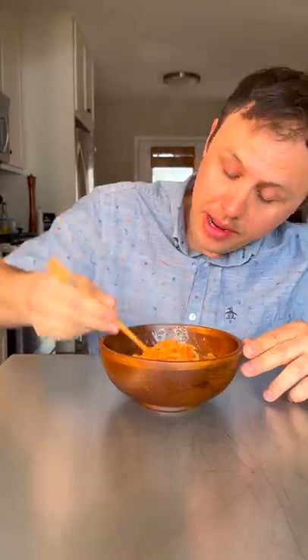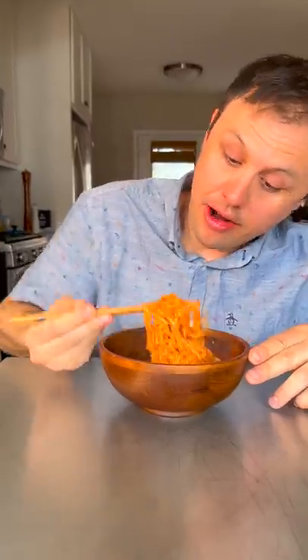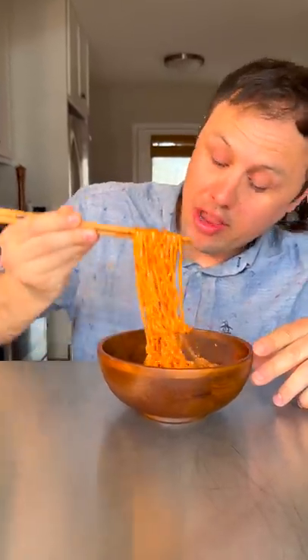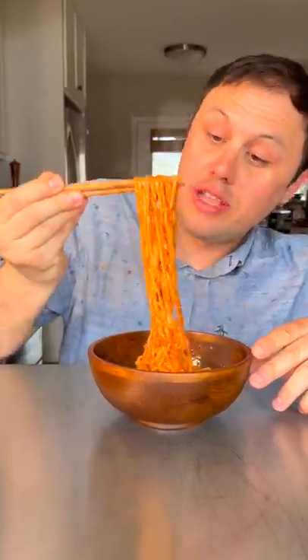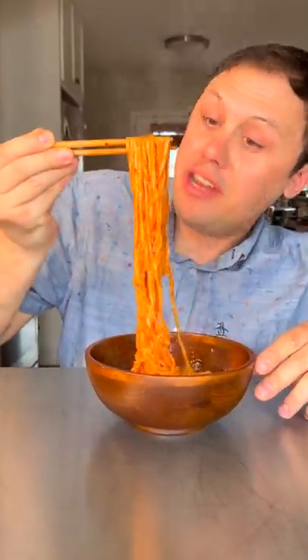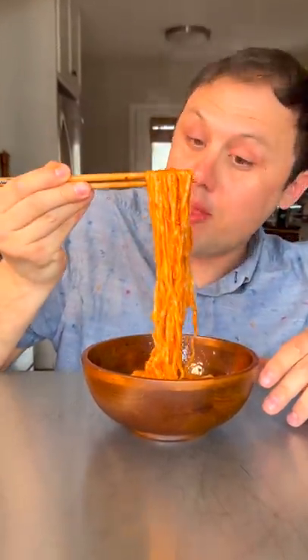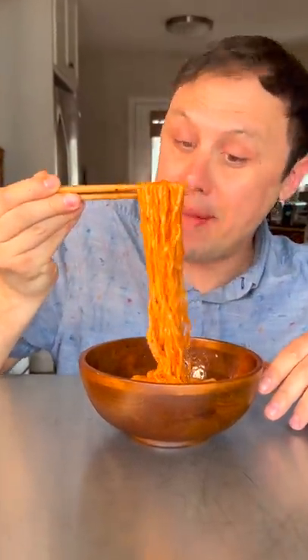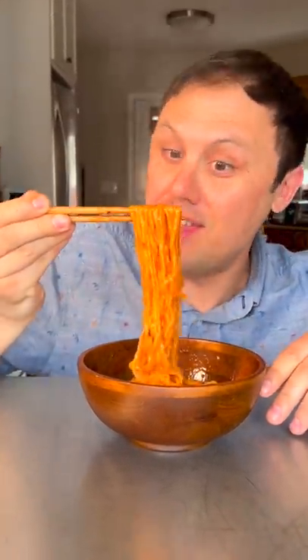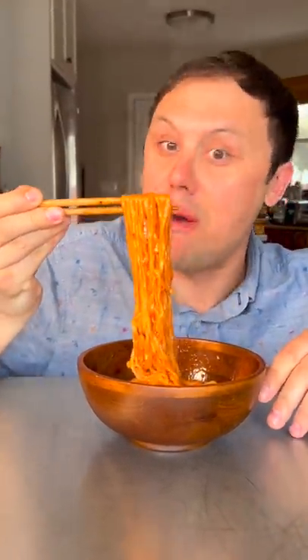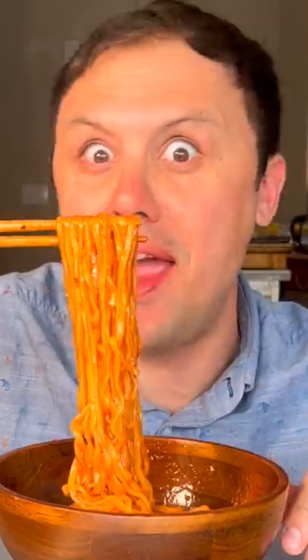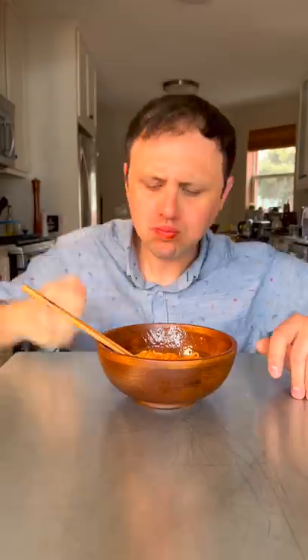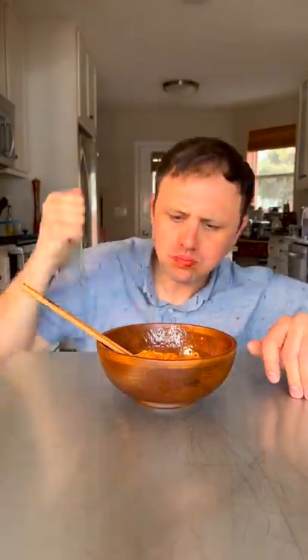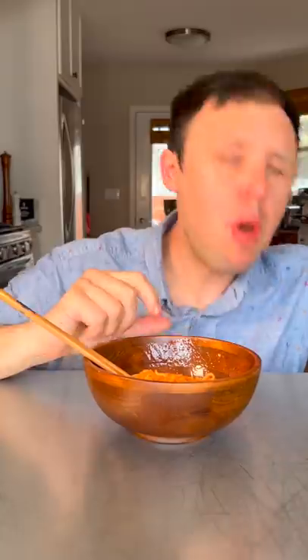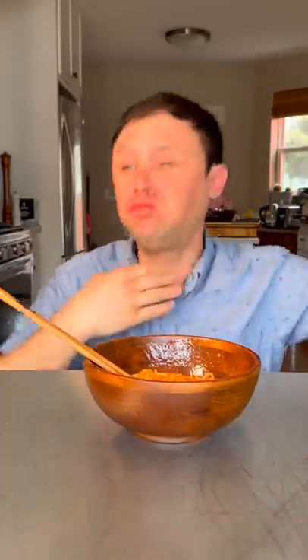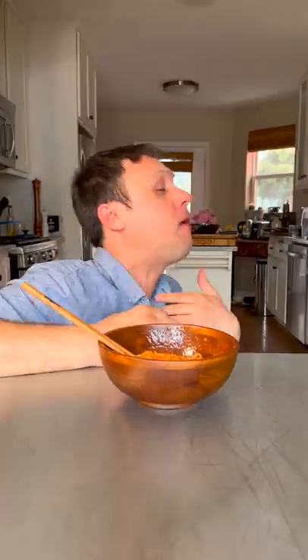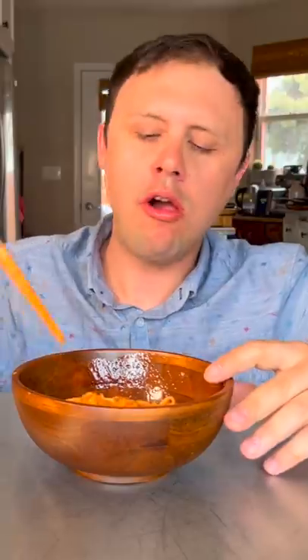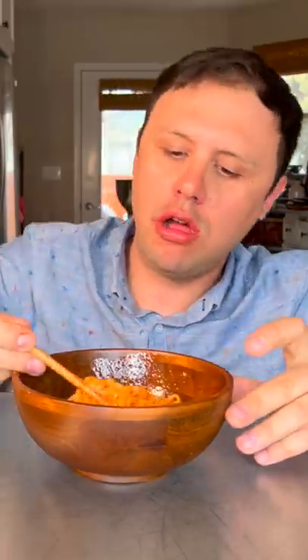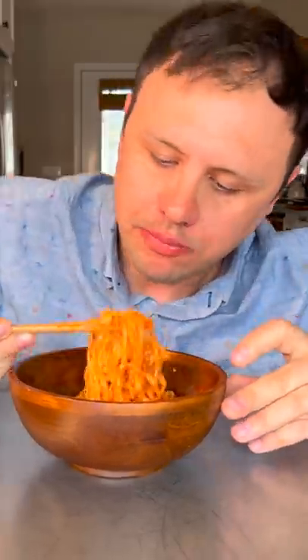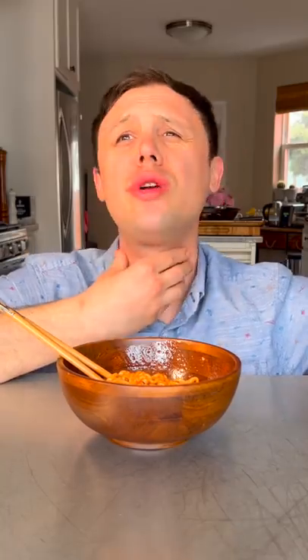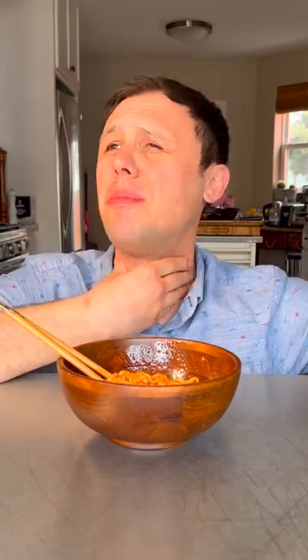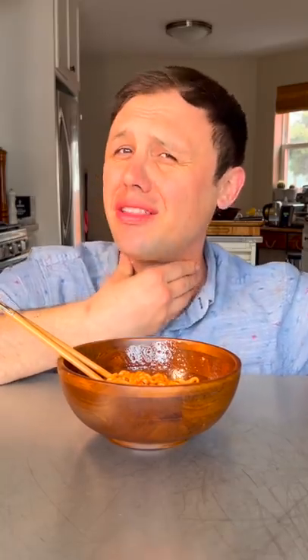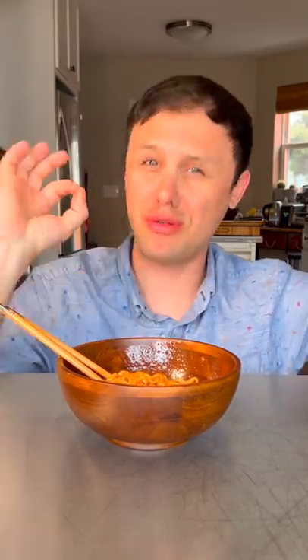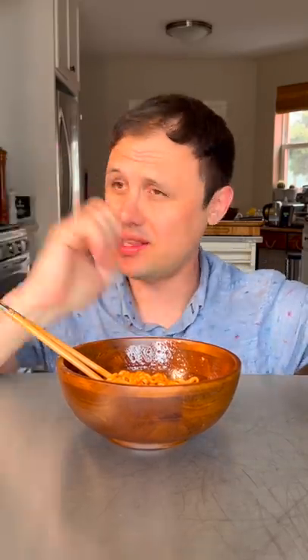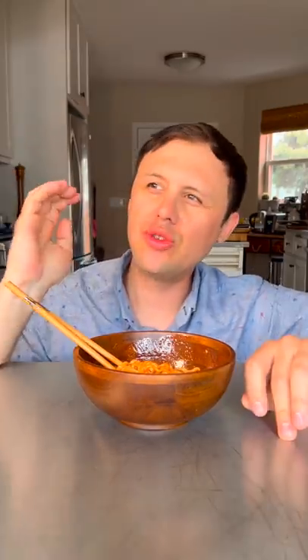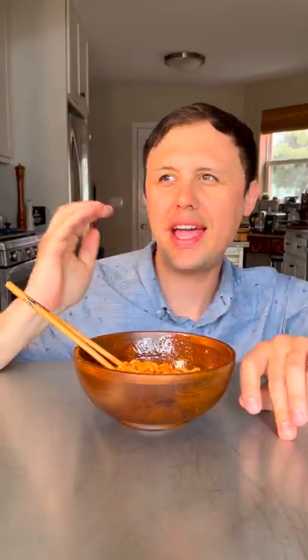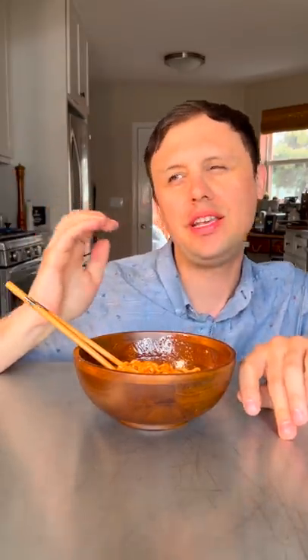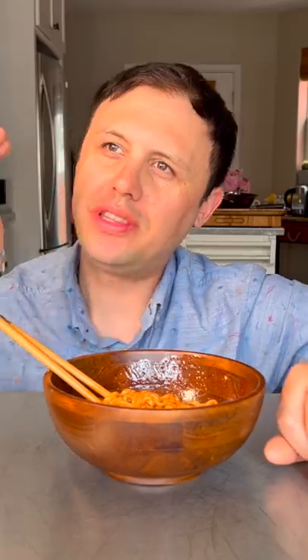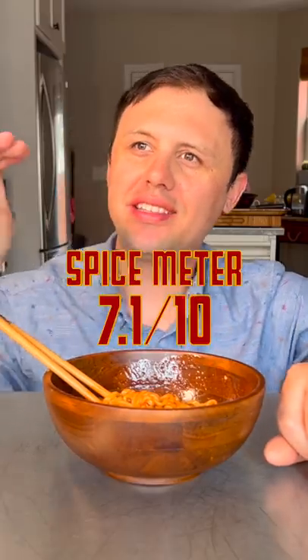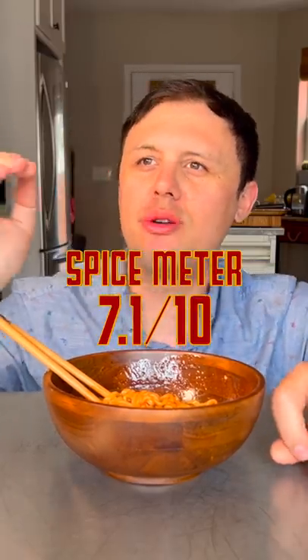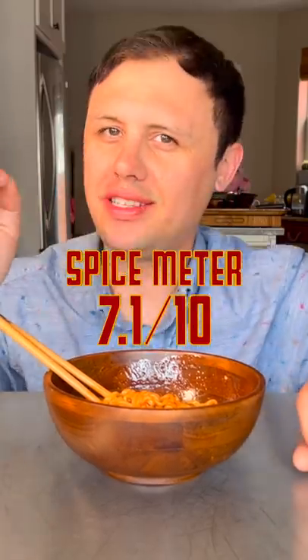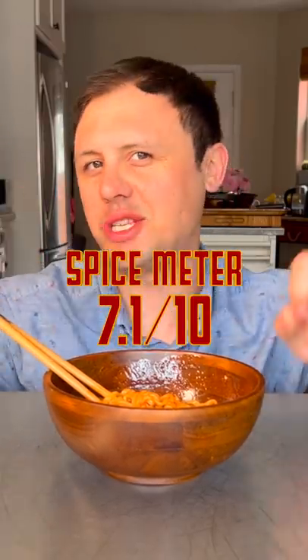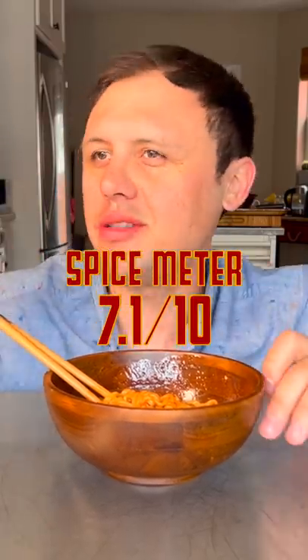I don't know what chemicals they put in here, but I'm coming right back even through all the pain. Got a real back-of-the-throat spice. It's really not that spicy. I would put that at a 7.1 out of 10 on the spice meter.